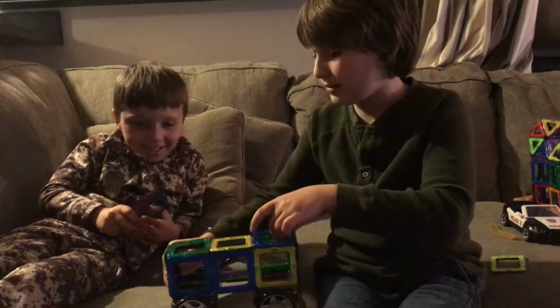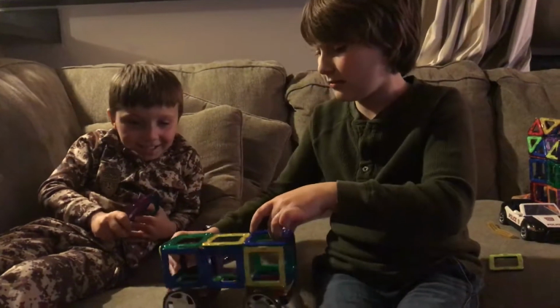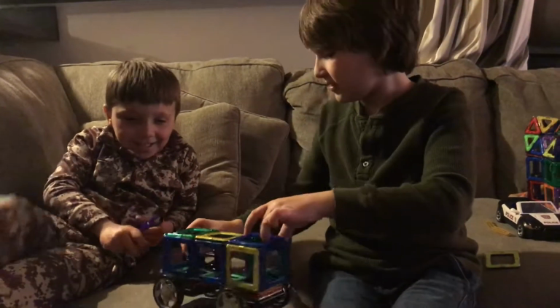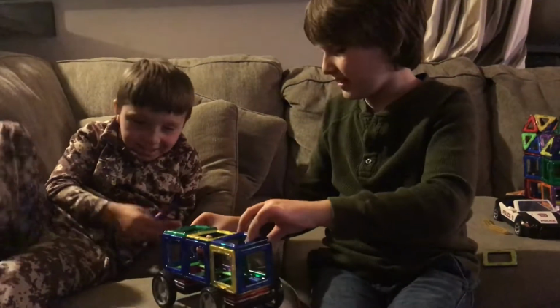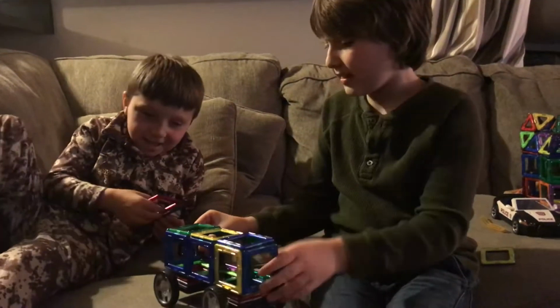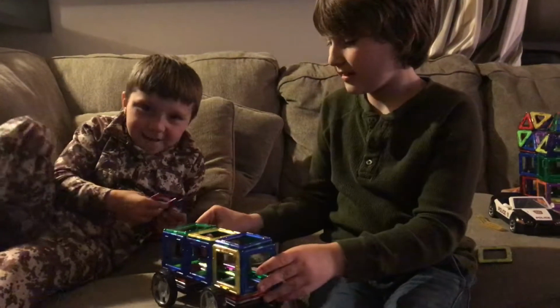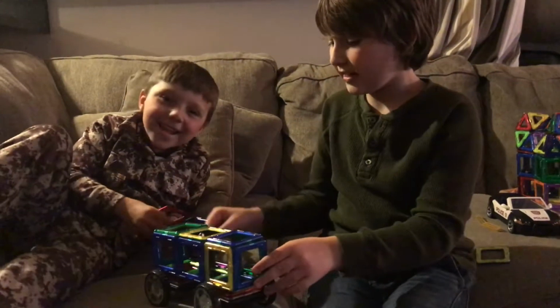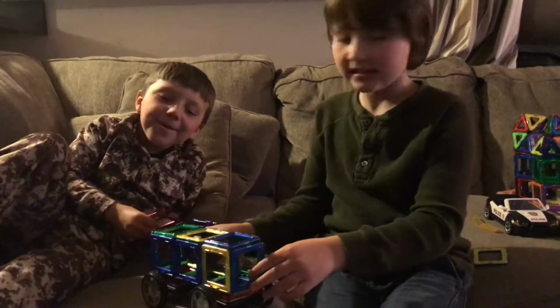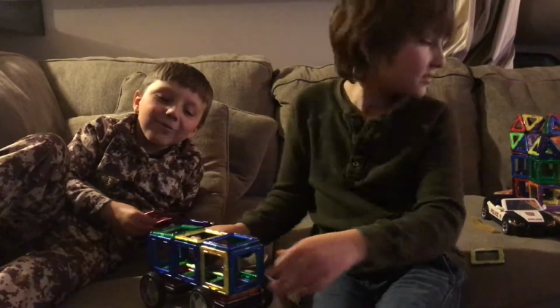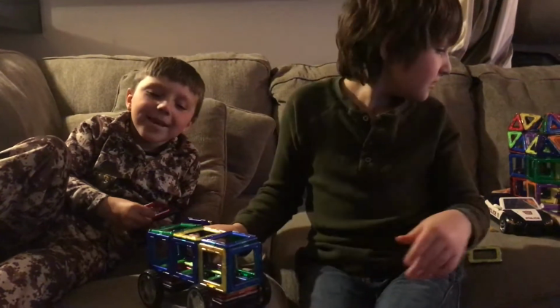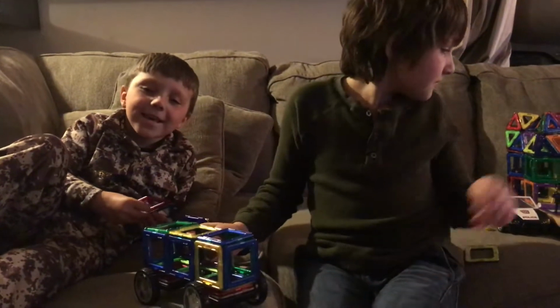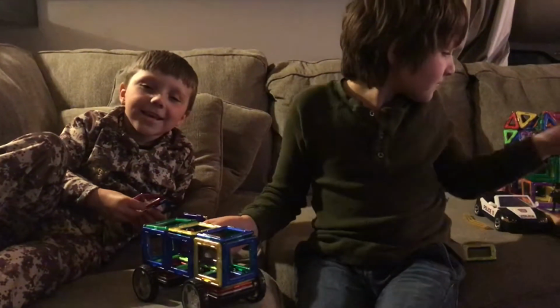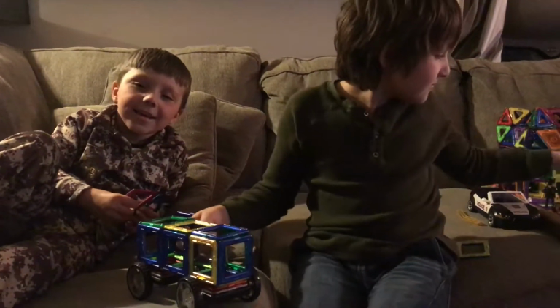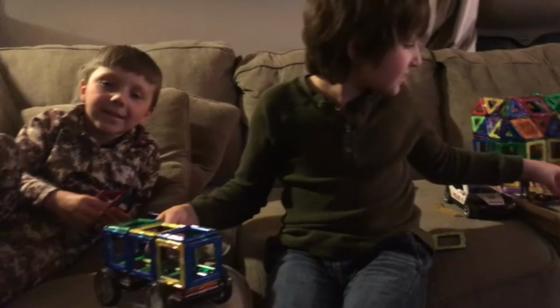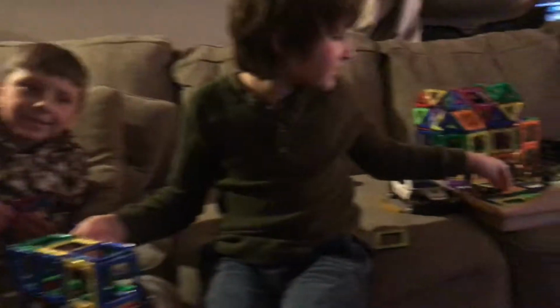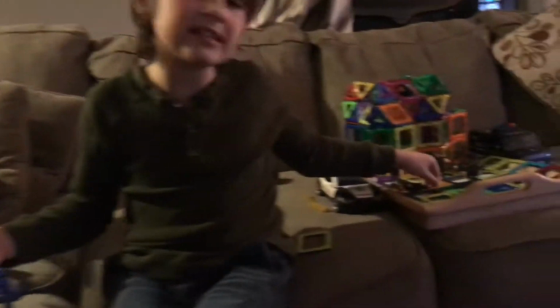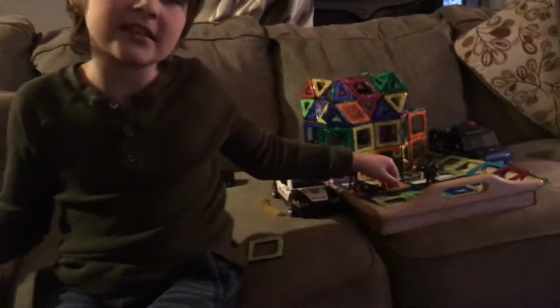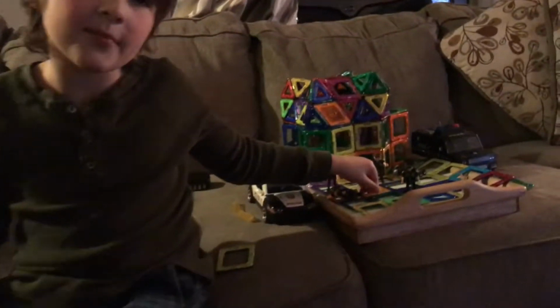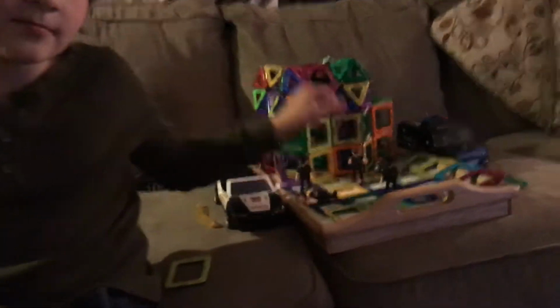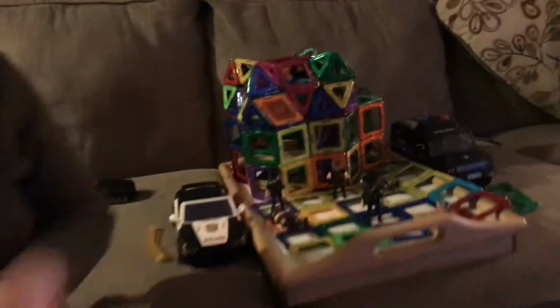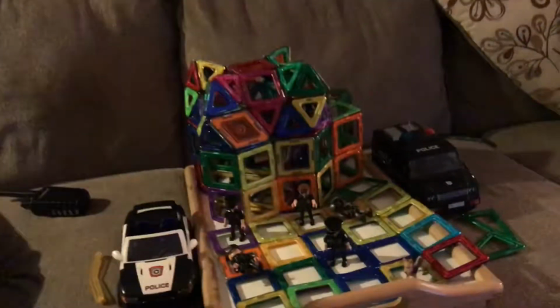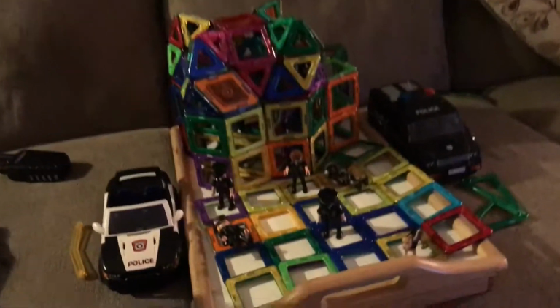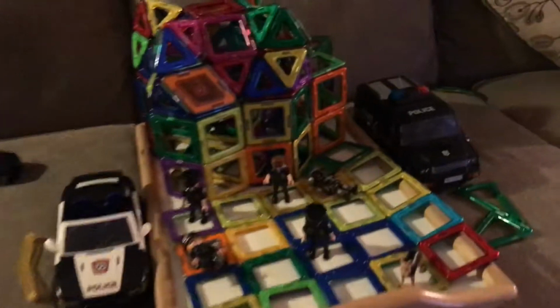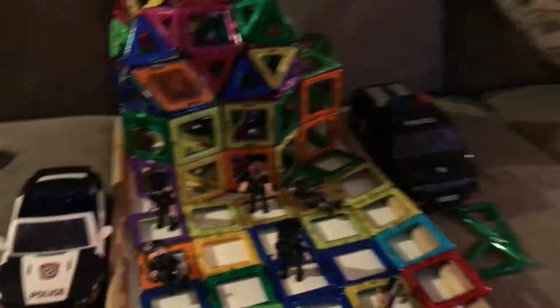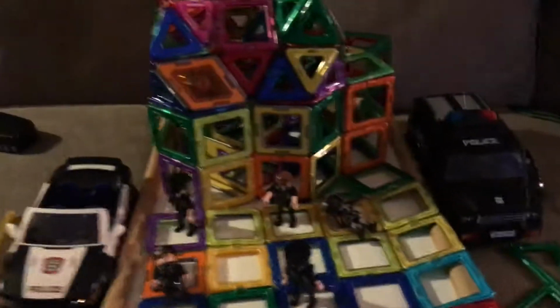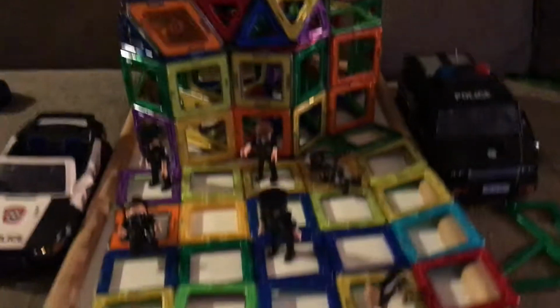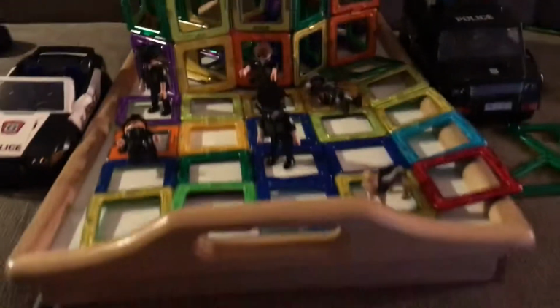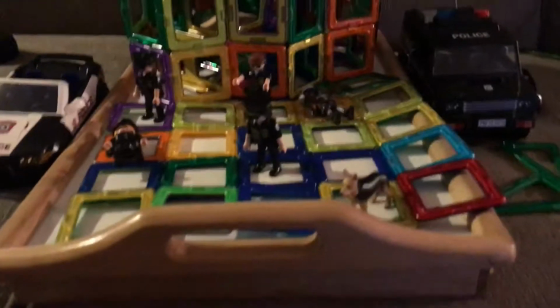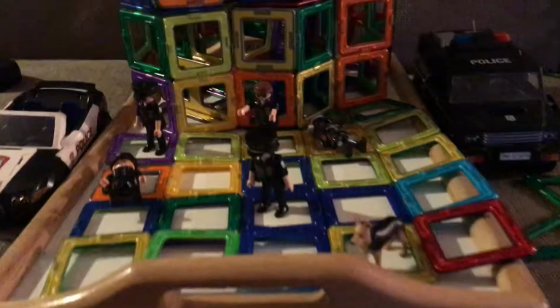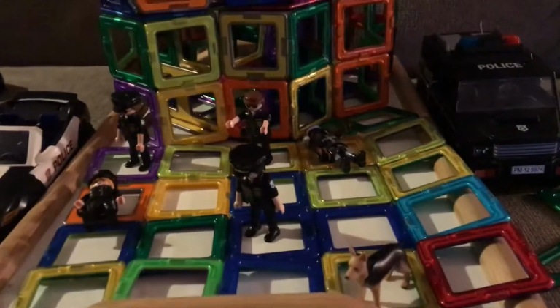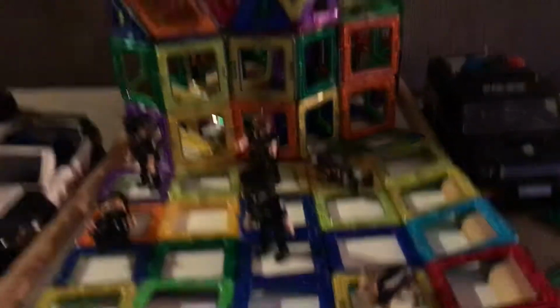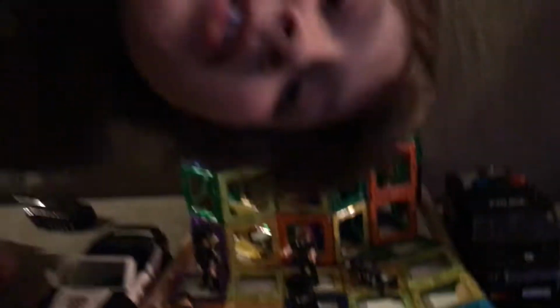So yeah, I got this. Next setup is coming — yeah, bye everybody.